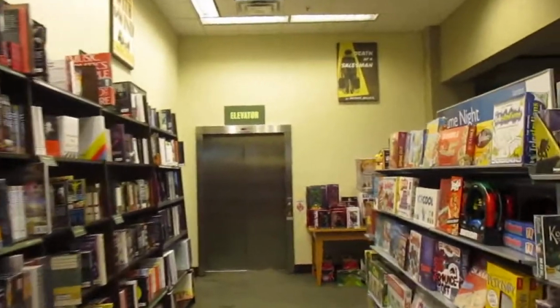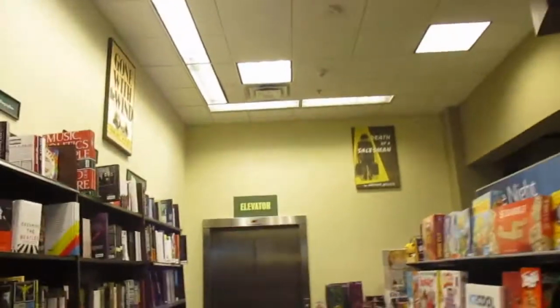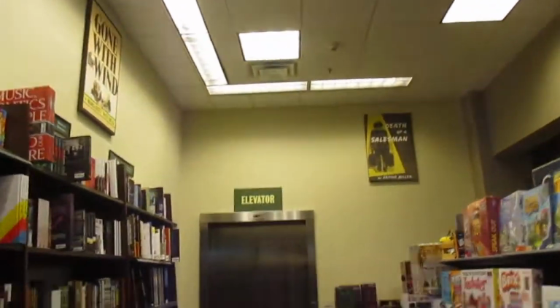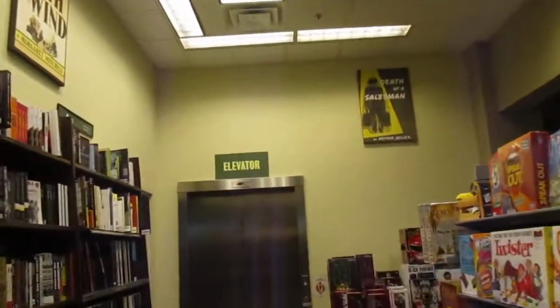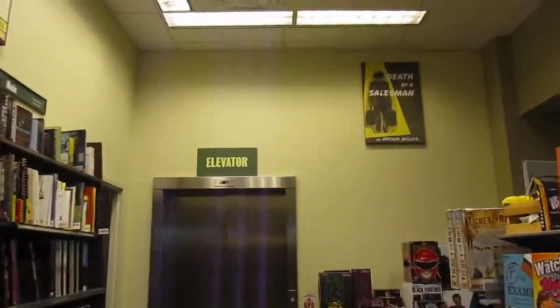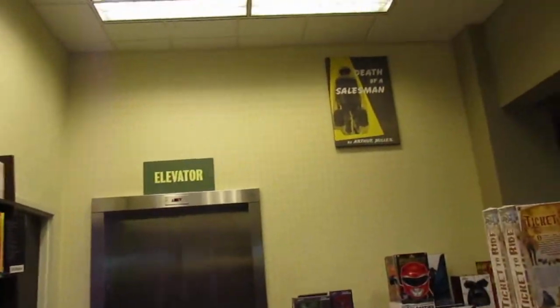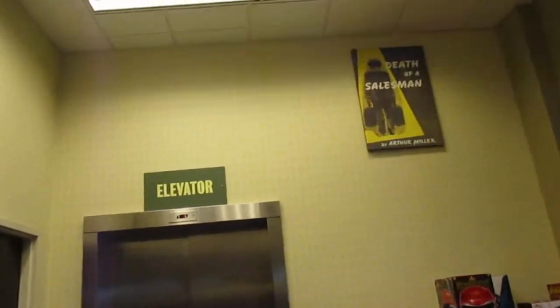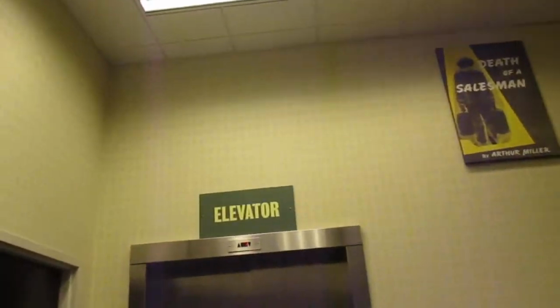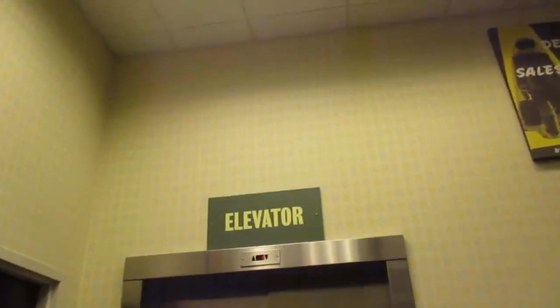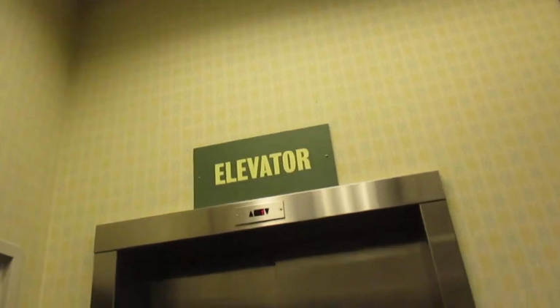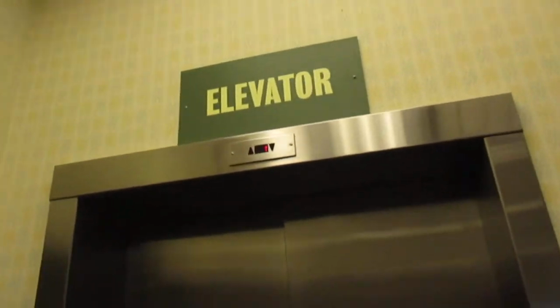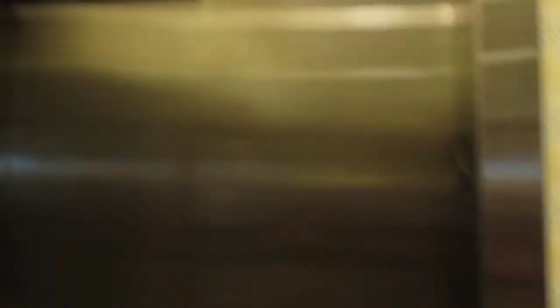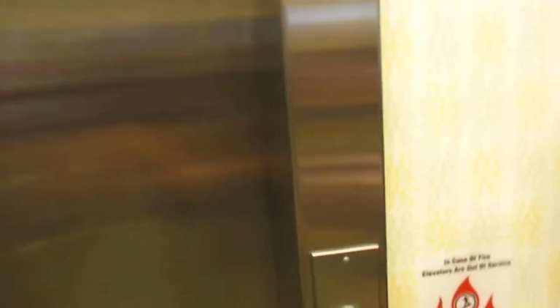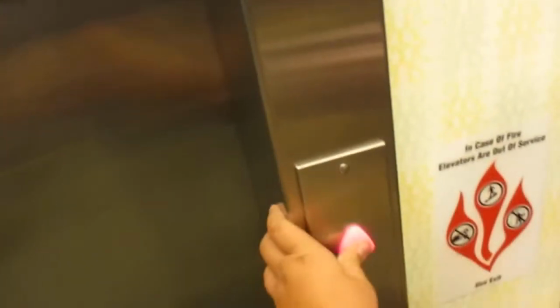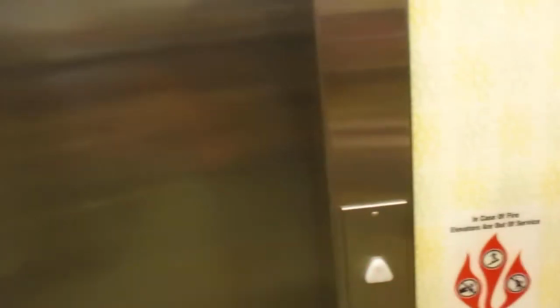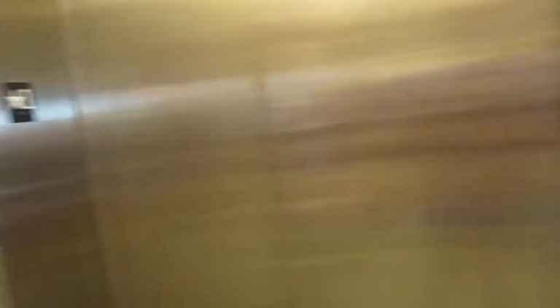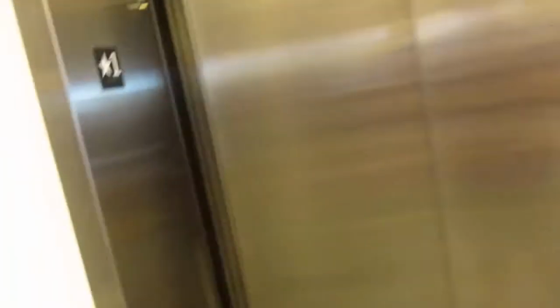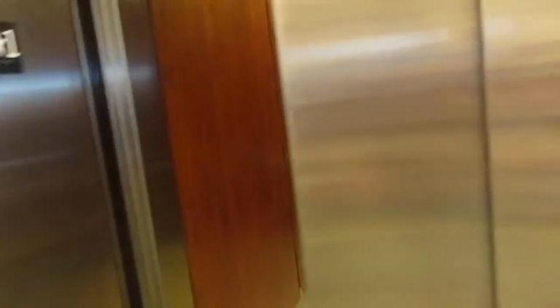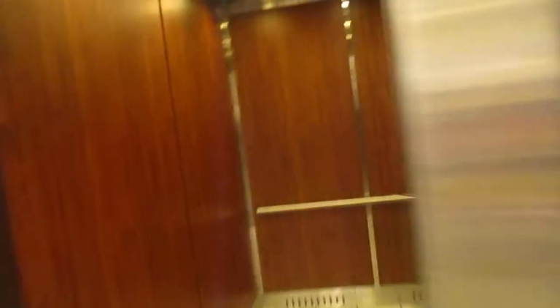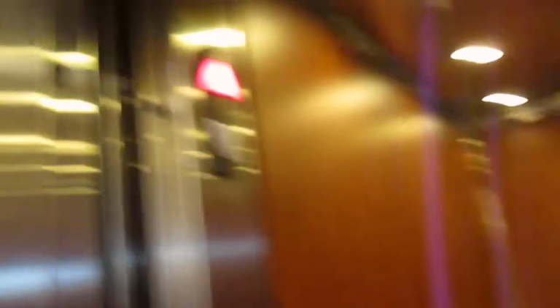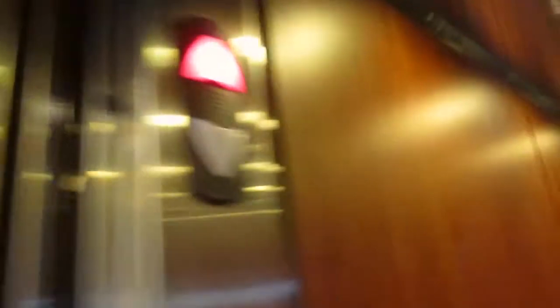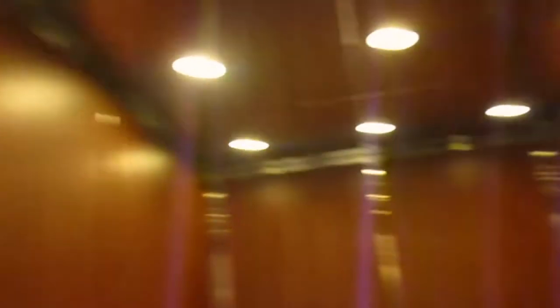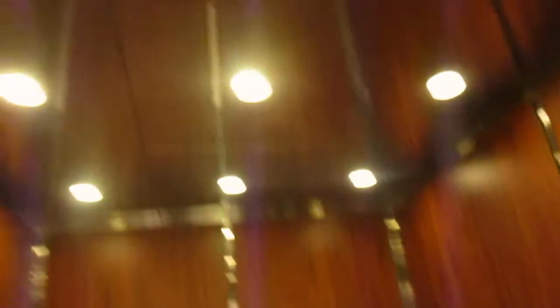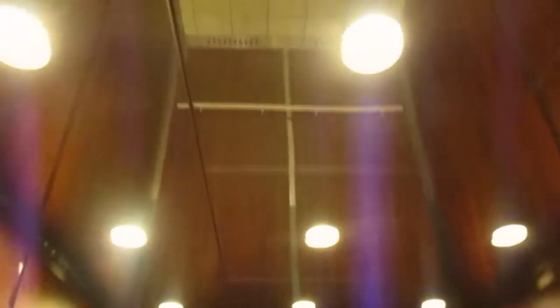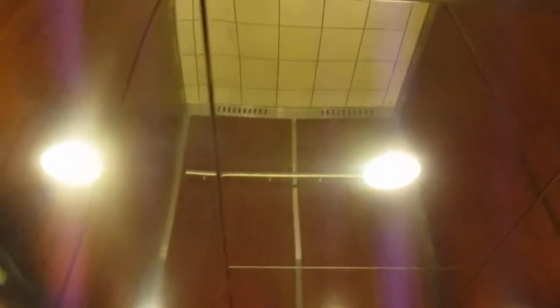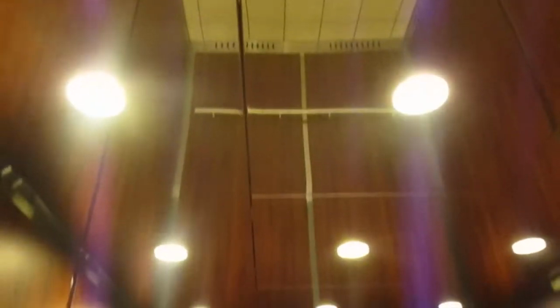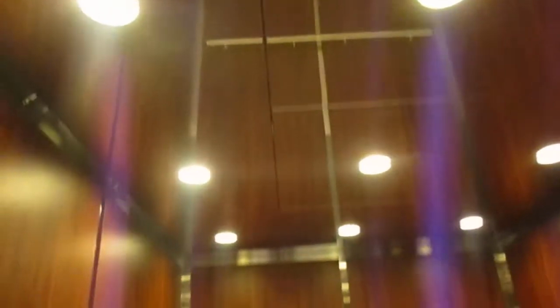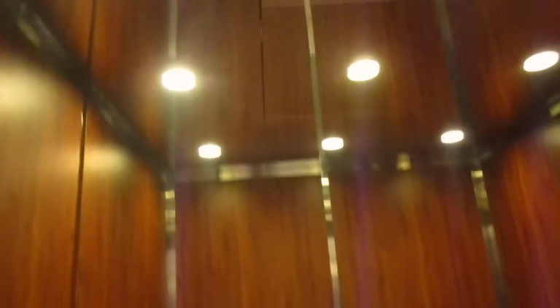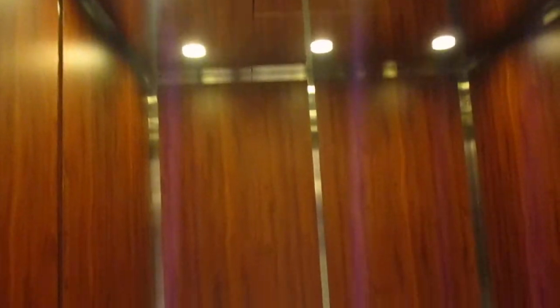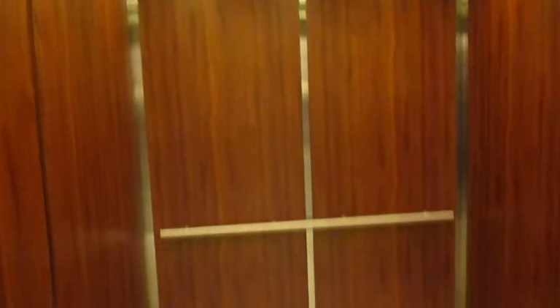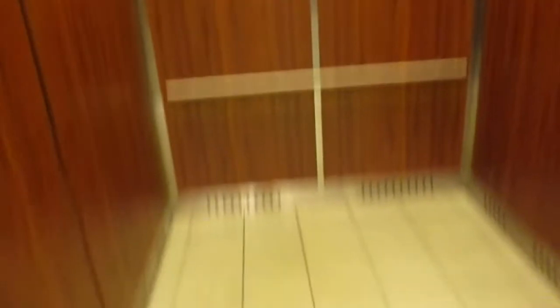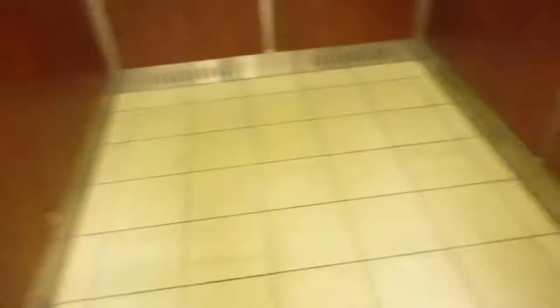This is the elevator at Barnes & Noble at Pilar's Fashion Place Mall in Columbus, Ohio. This is out in the Lifestyle Center. Very nice elevator. Wood paneling.